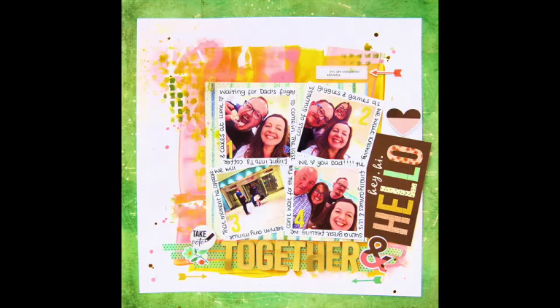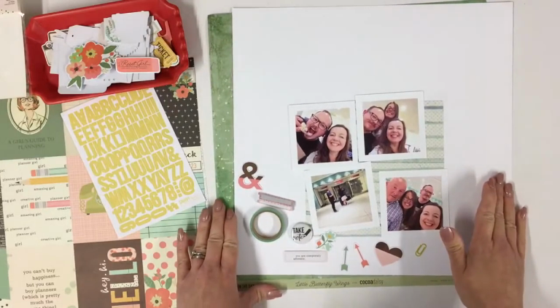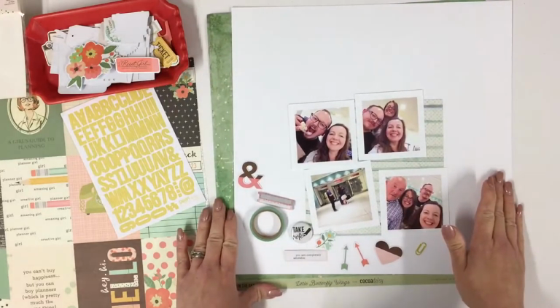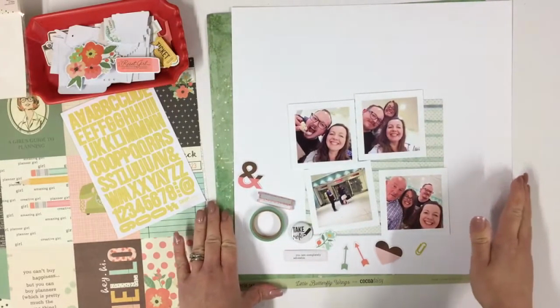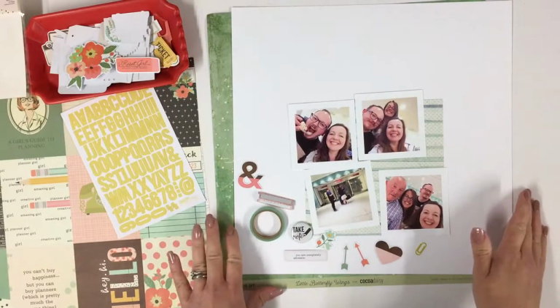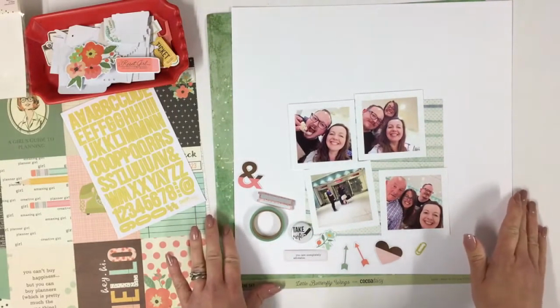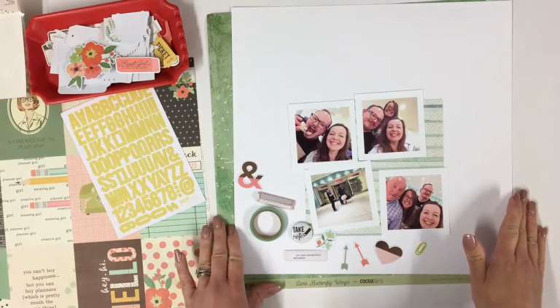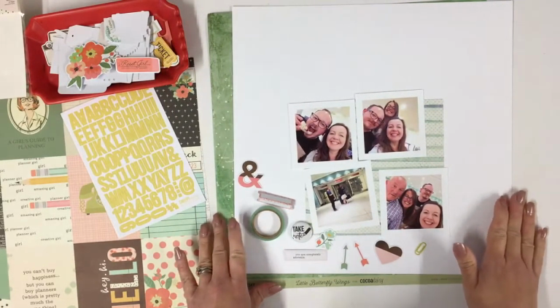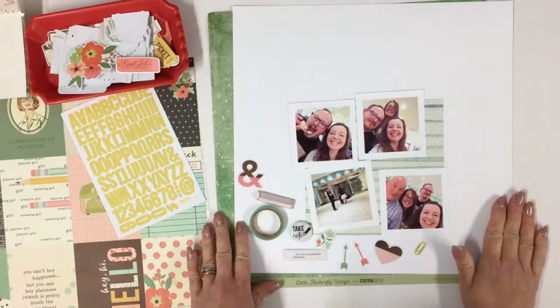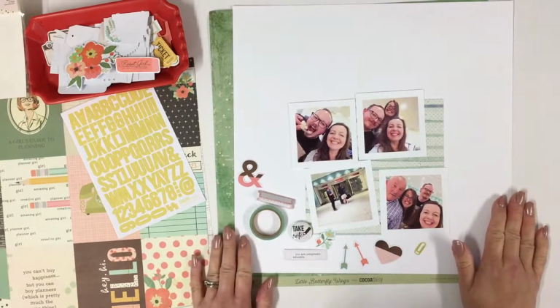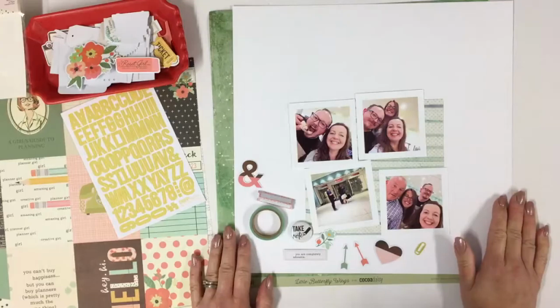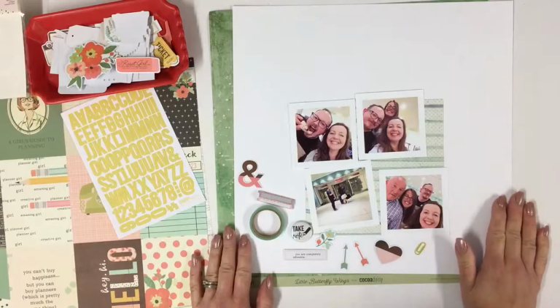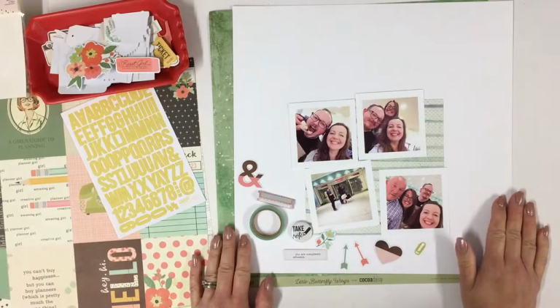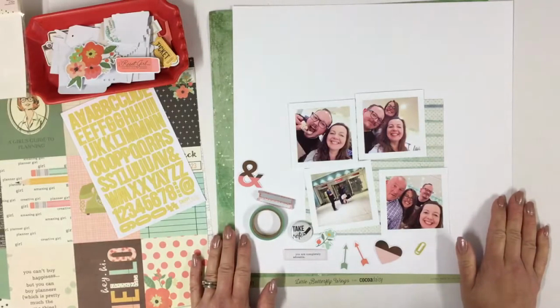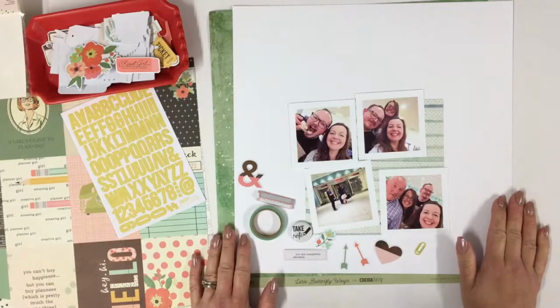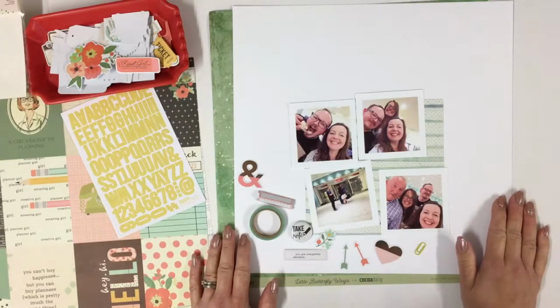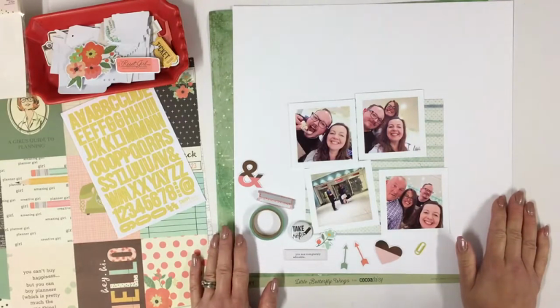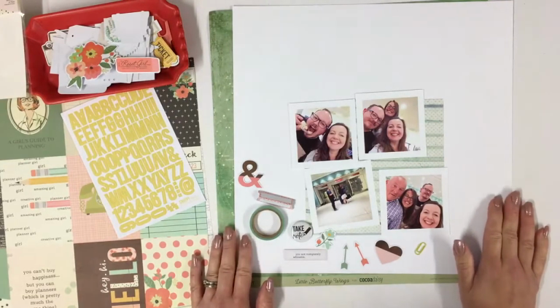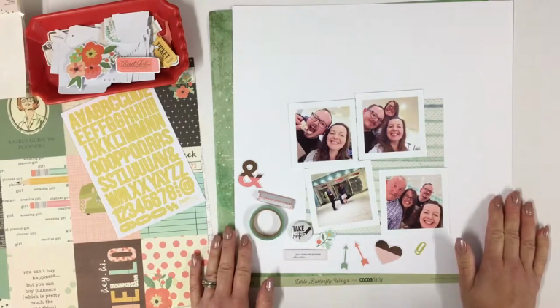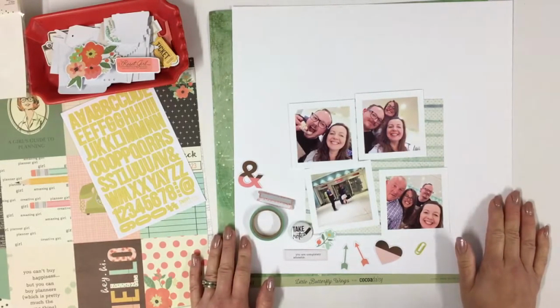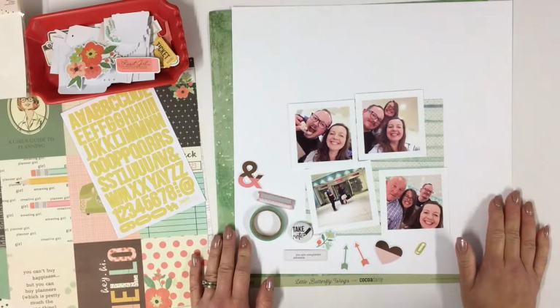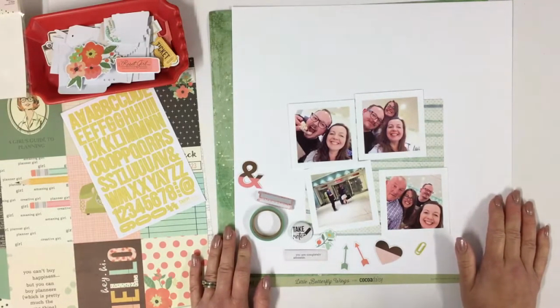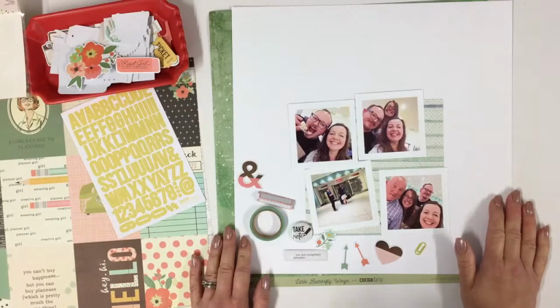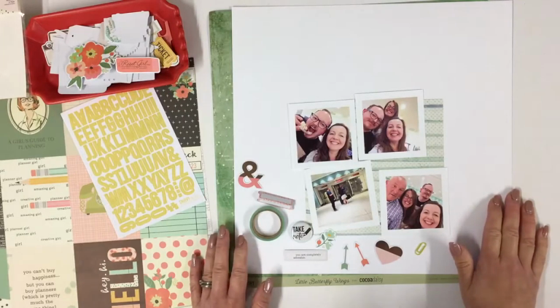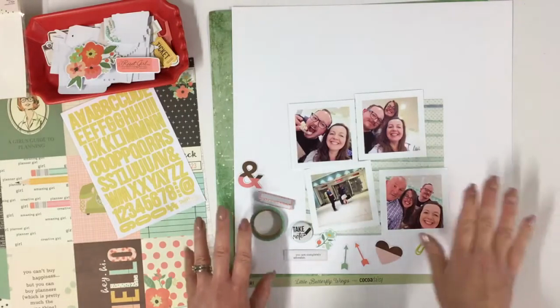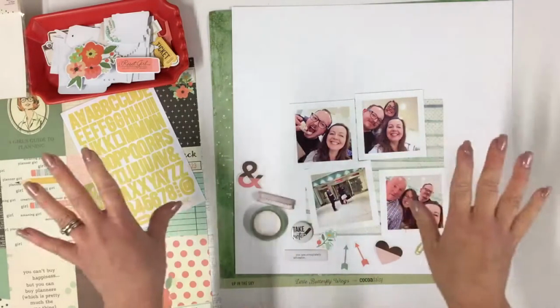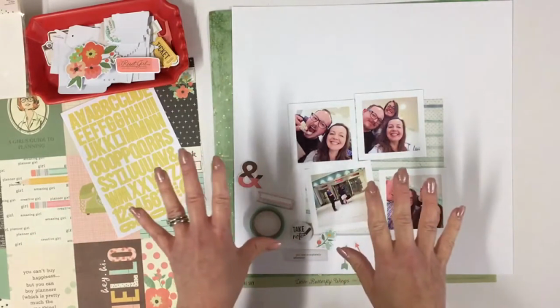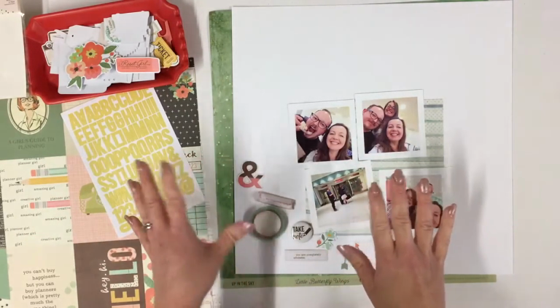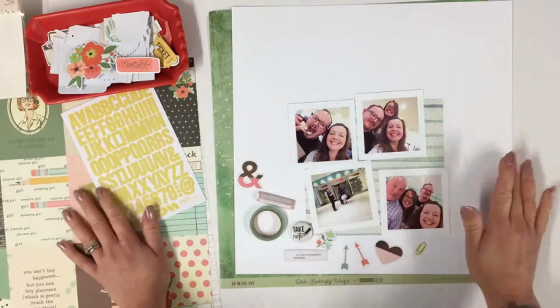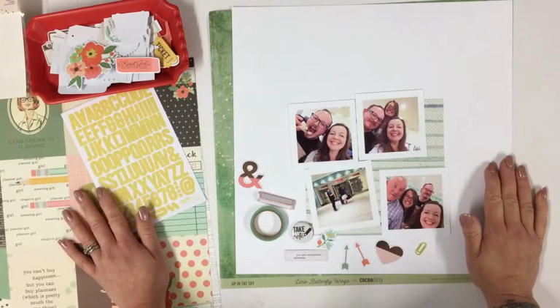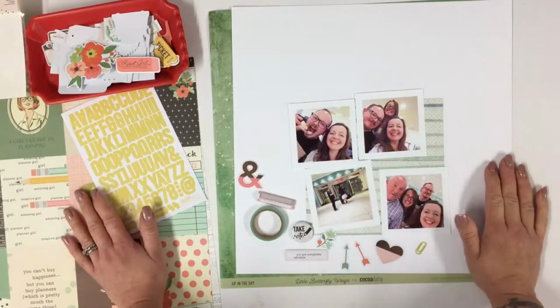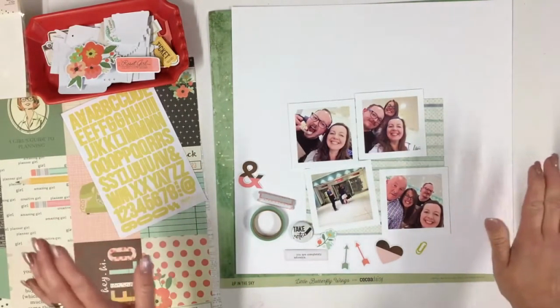Hello there, I'm Lisa. Welcome to my channel today. I am scrapbooking with my new Coco Daisy September kit. This is the first layout that I'm creating with it and I just thought I'd run through with you and show you what my plans are.